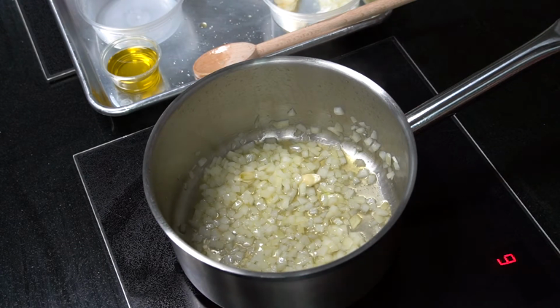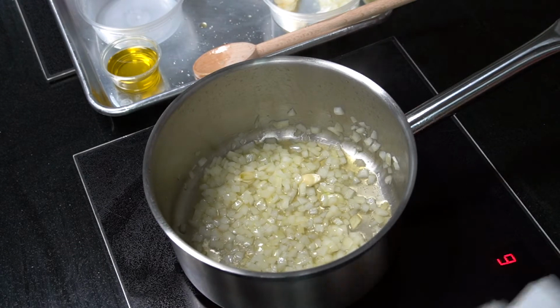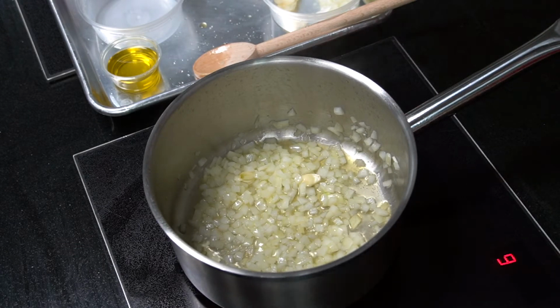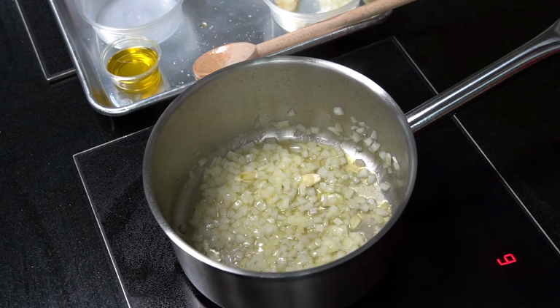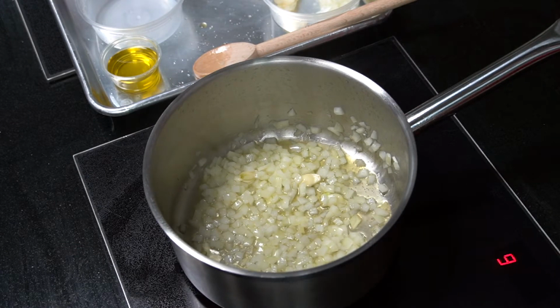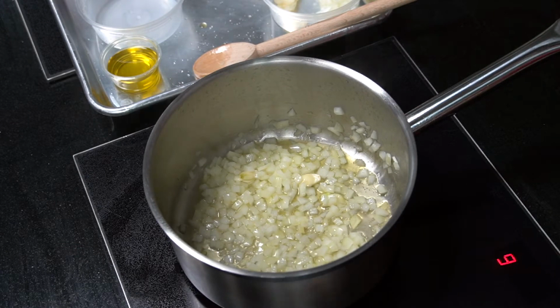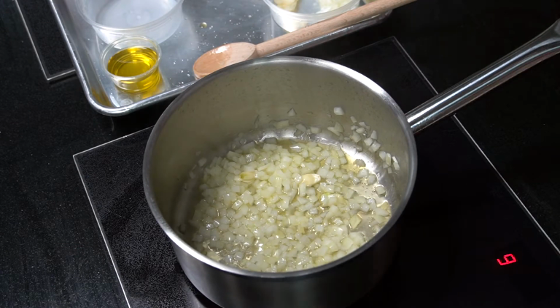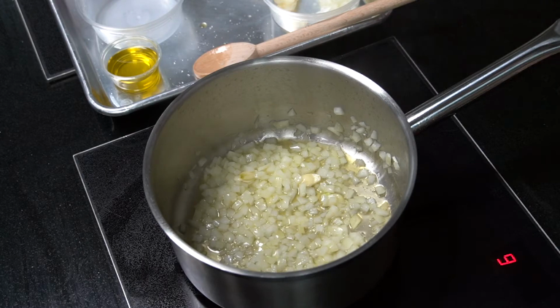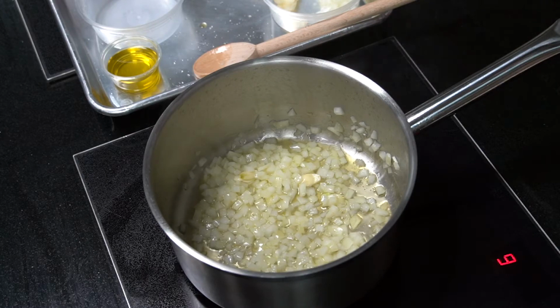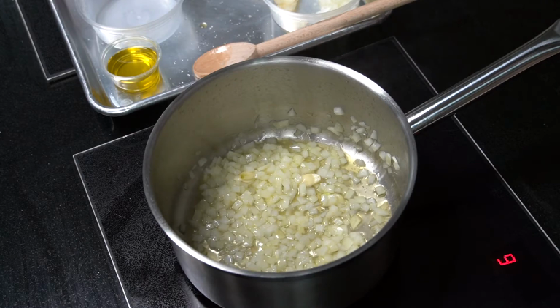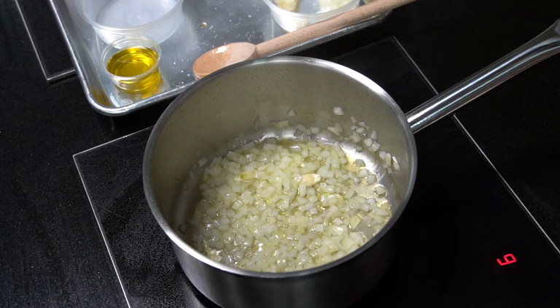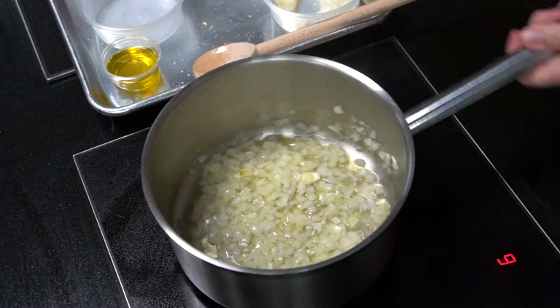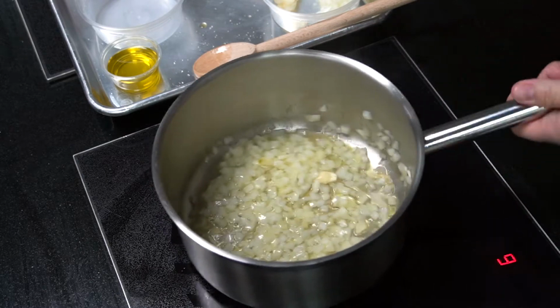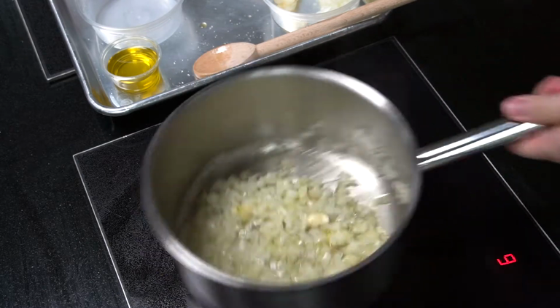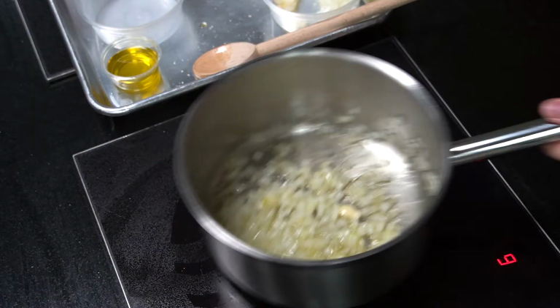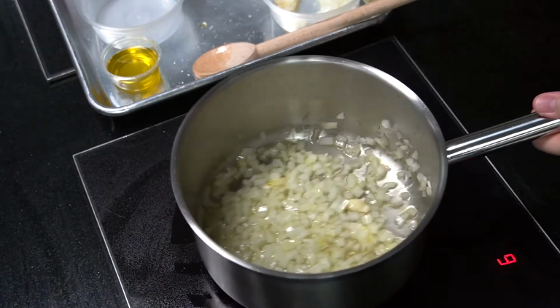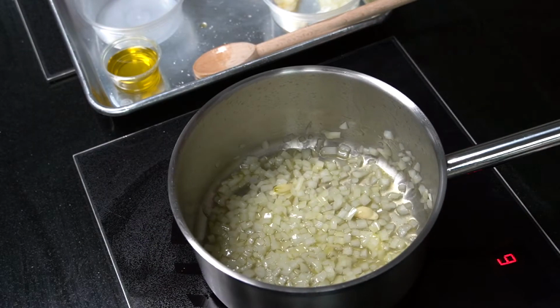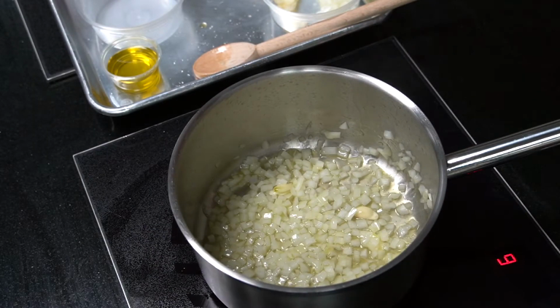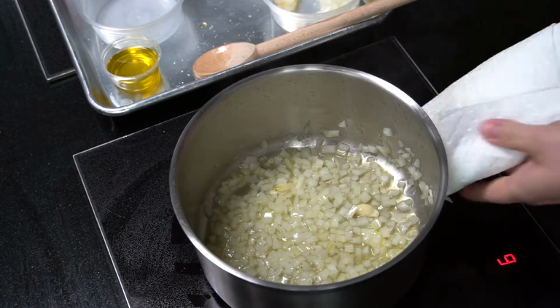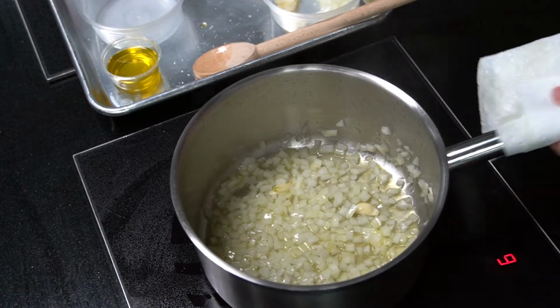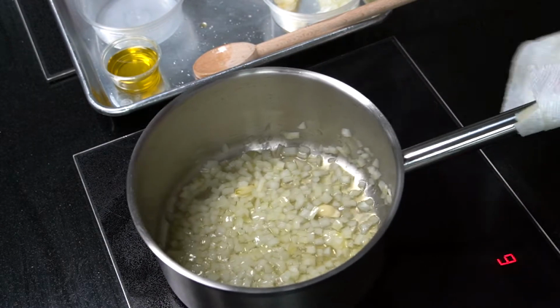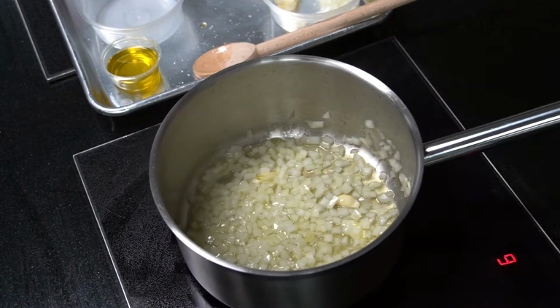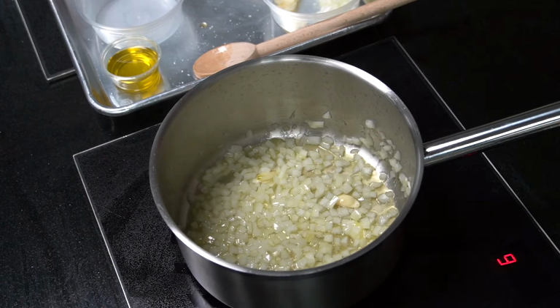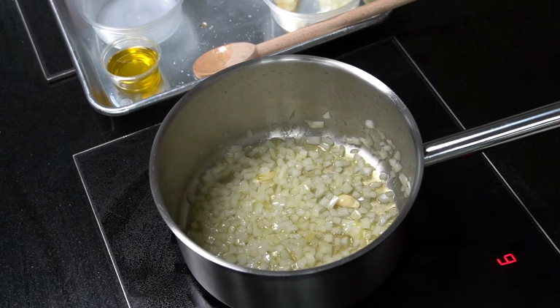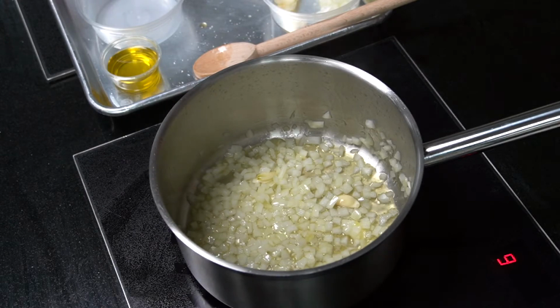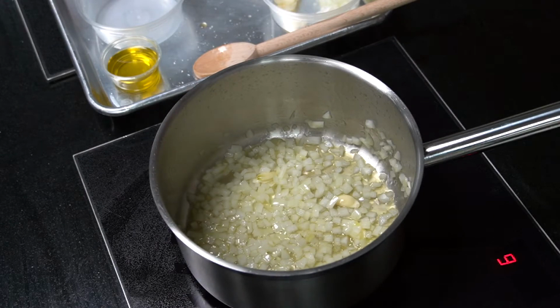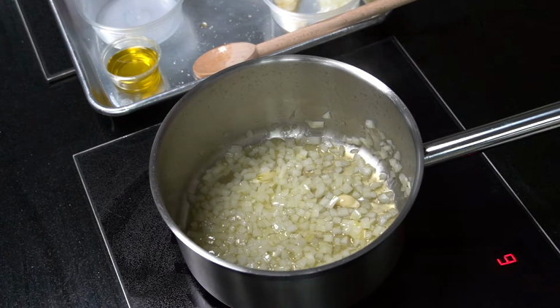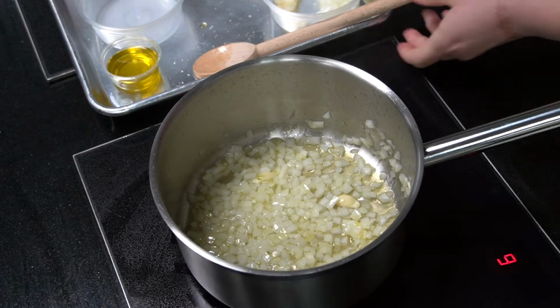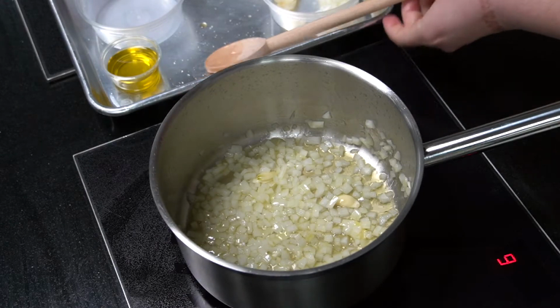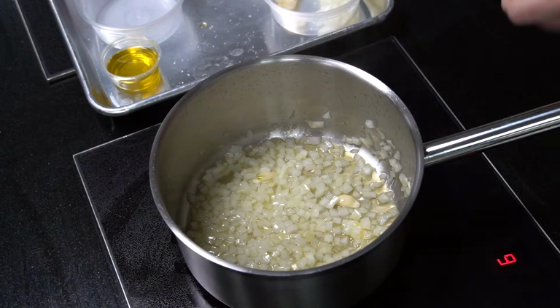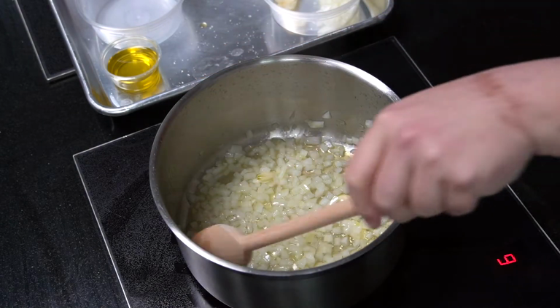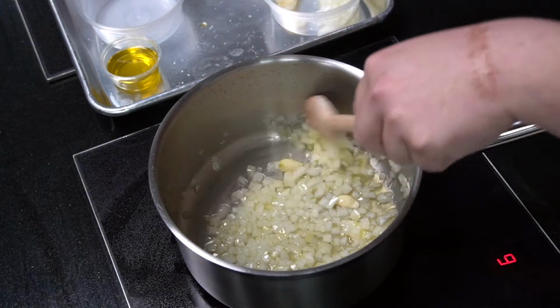Making sure that there's very little color on these onions, coaxing that sweetness out before we add in our next ingredient, which is the tomato paste.